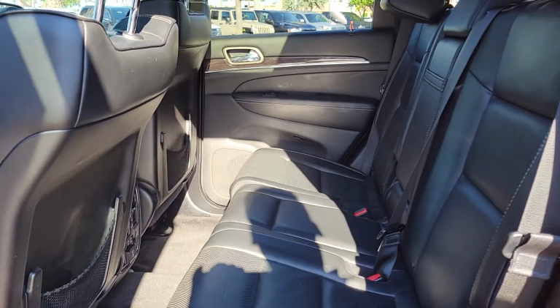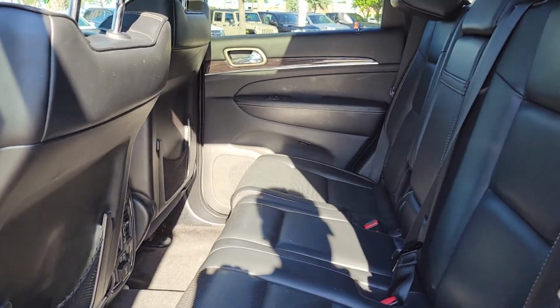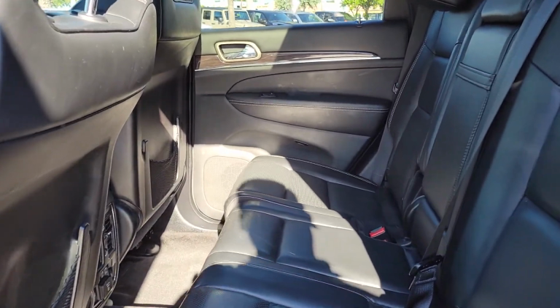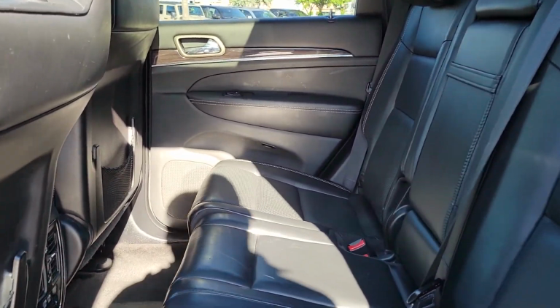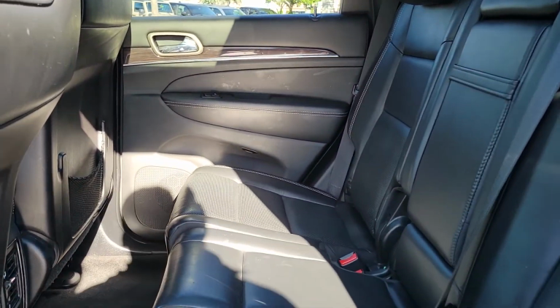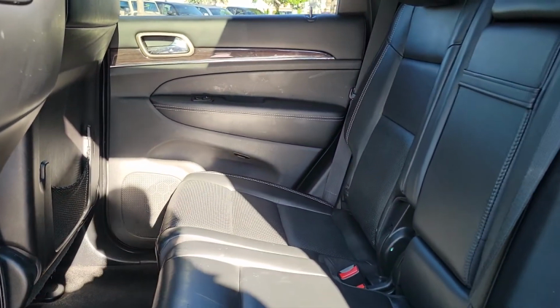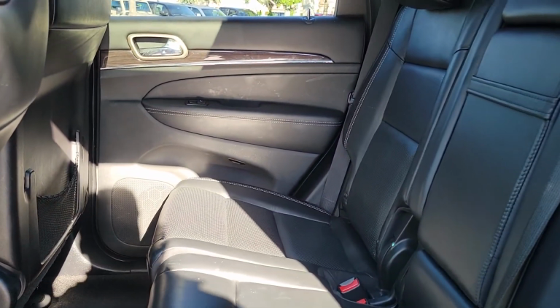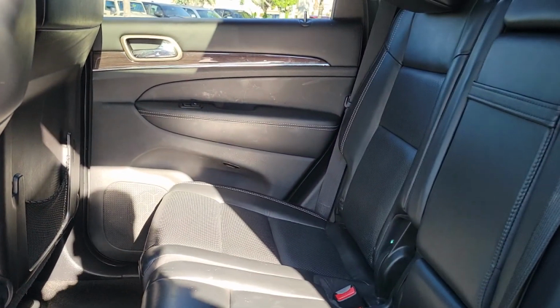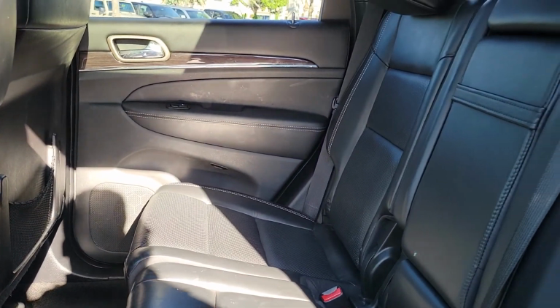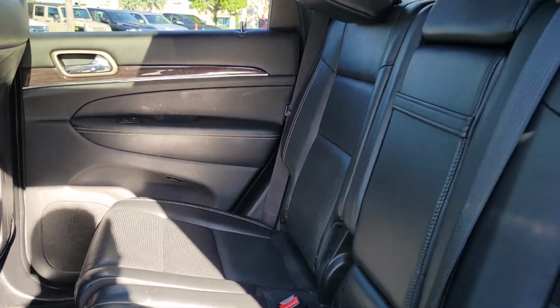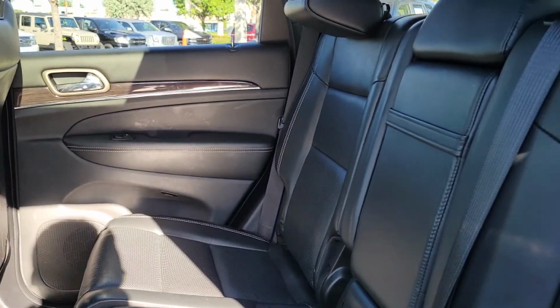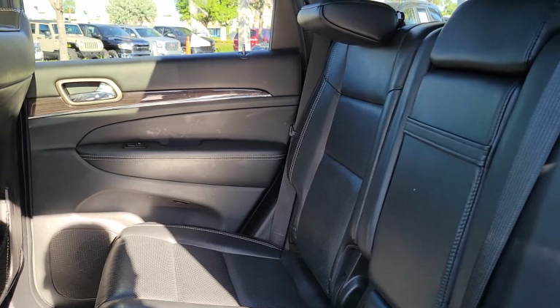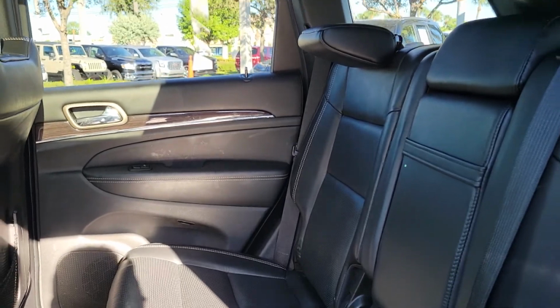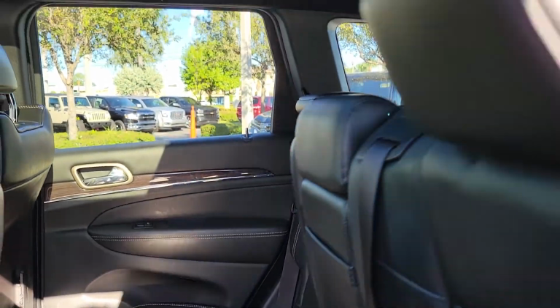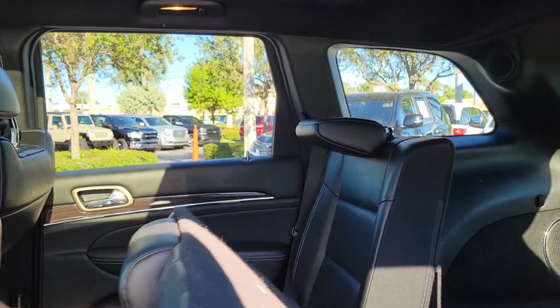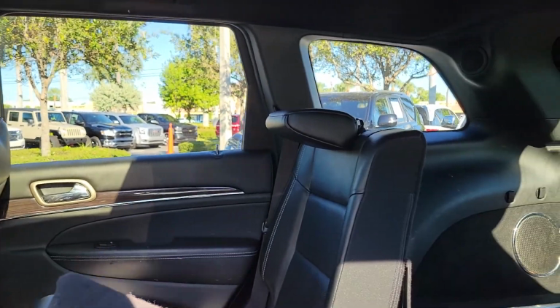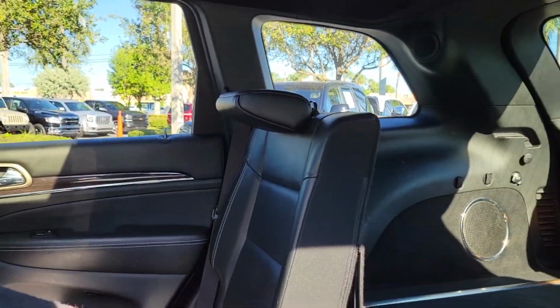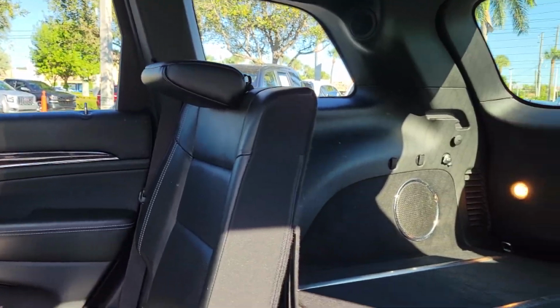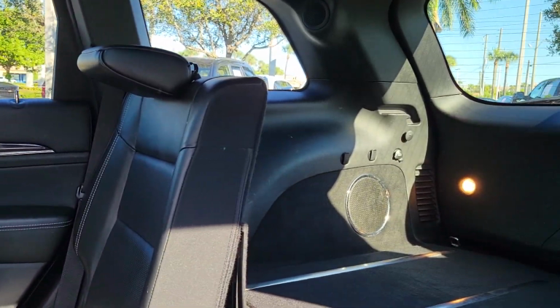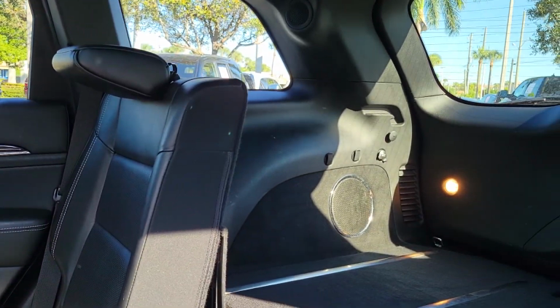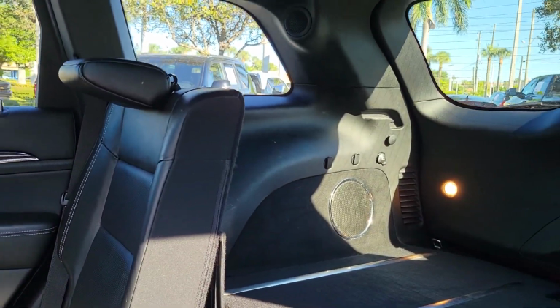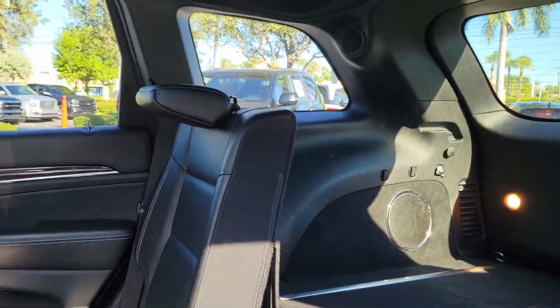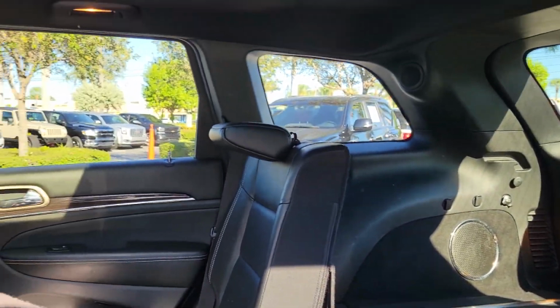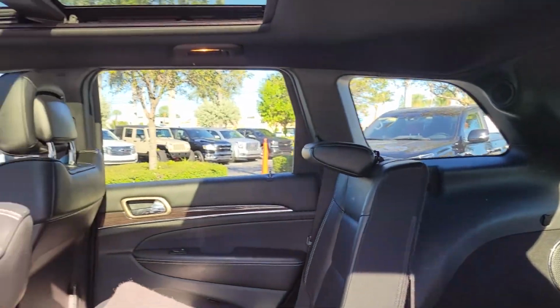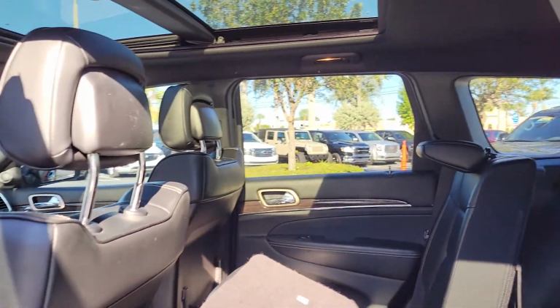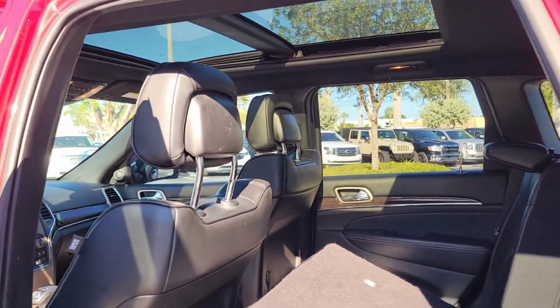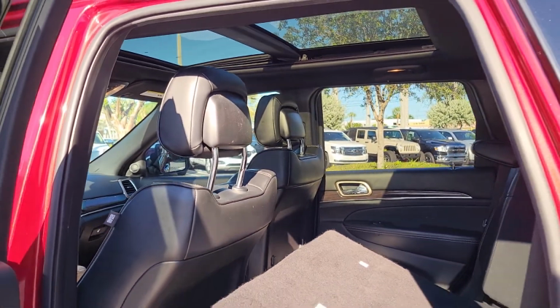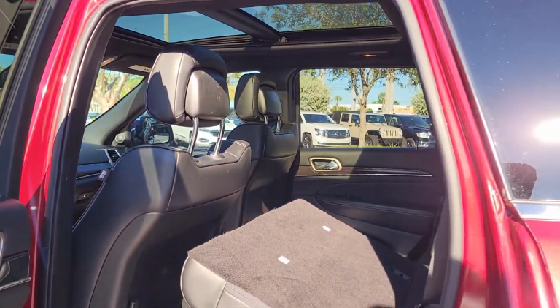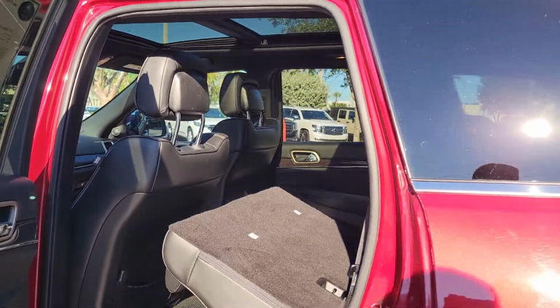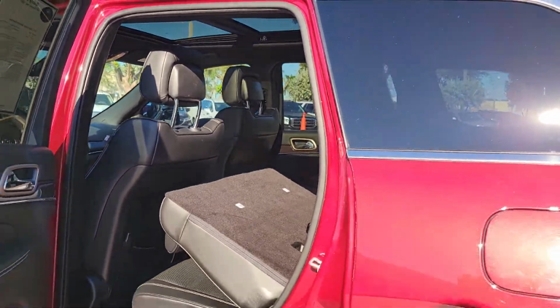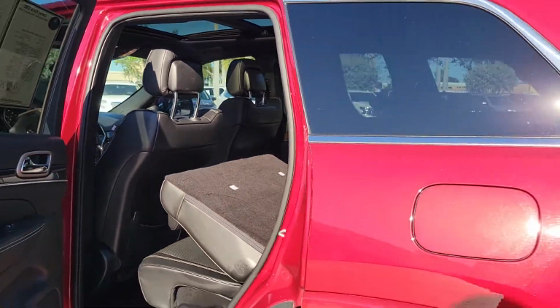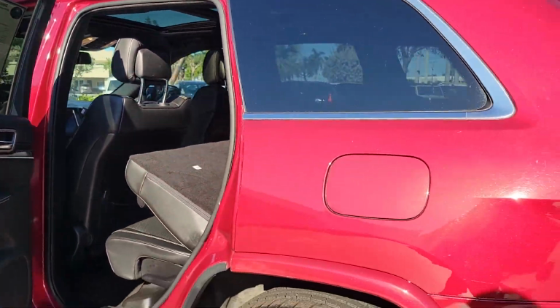Got the seats in the rear, rear AC. You can drop down the seats to give you extra cargo space back there. Real nice sound system.